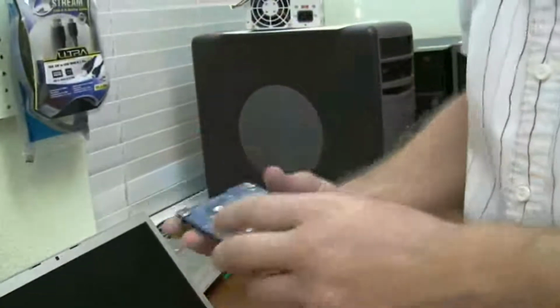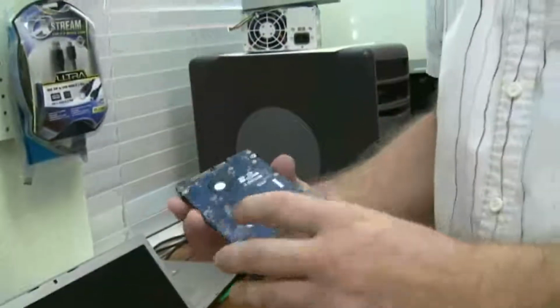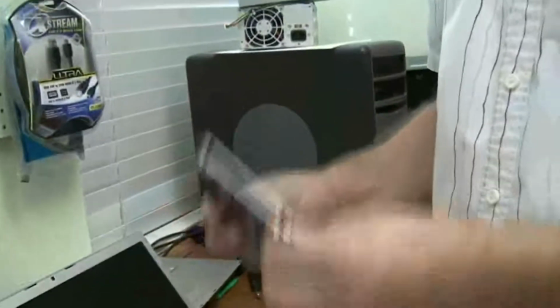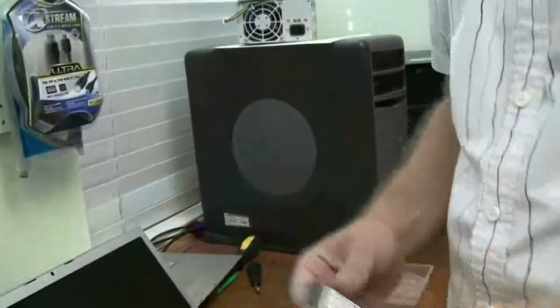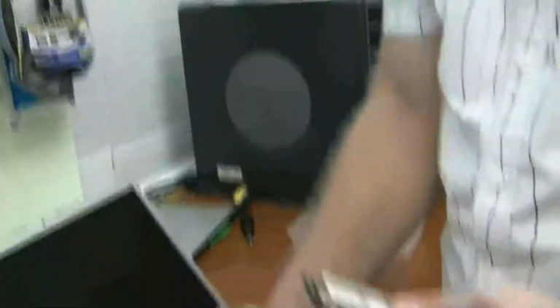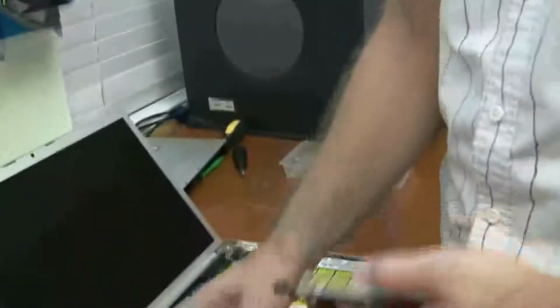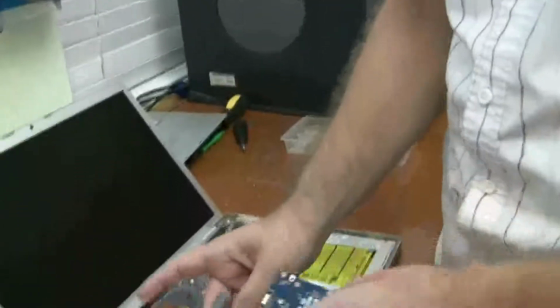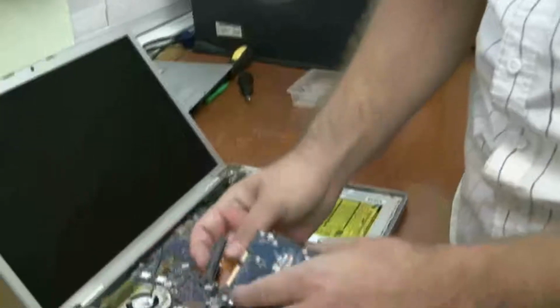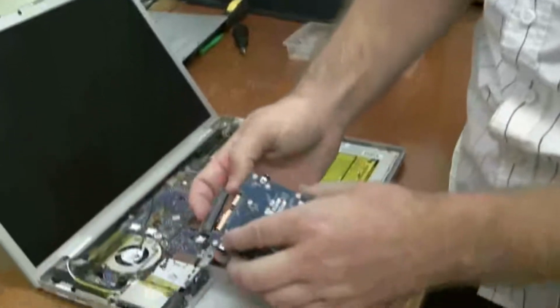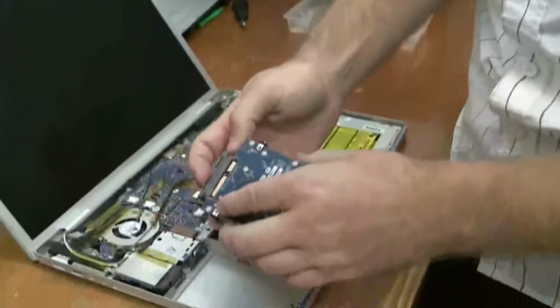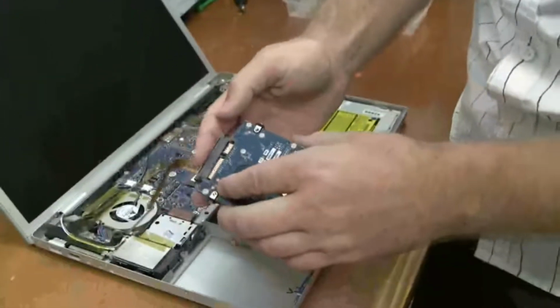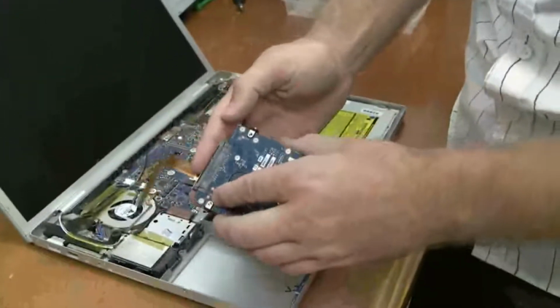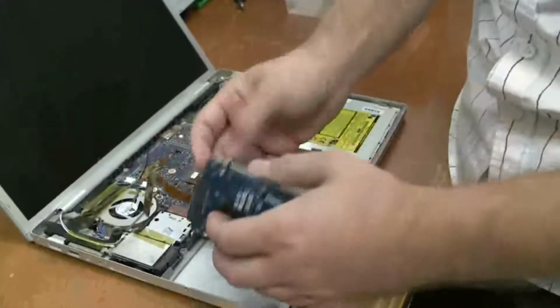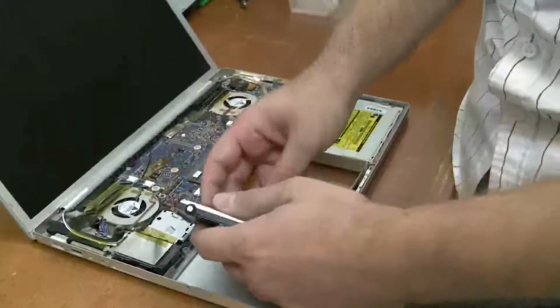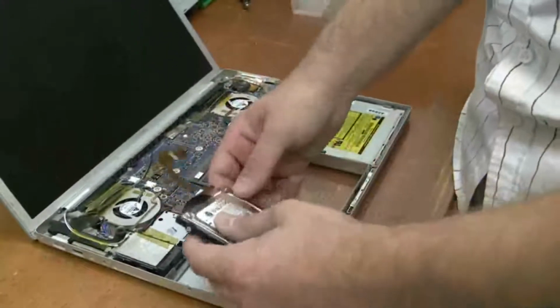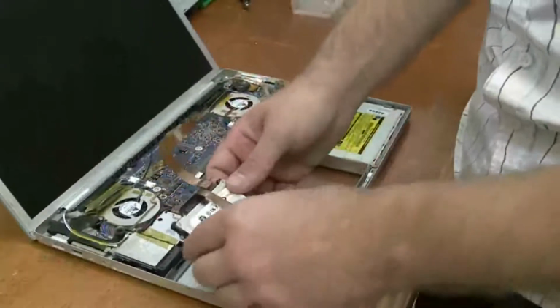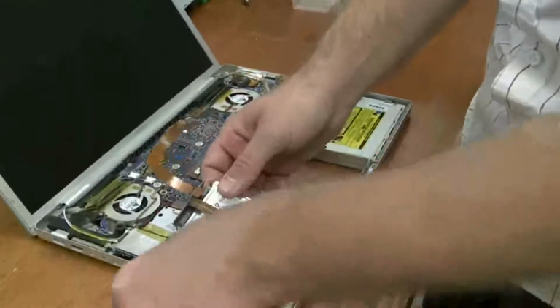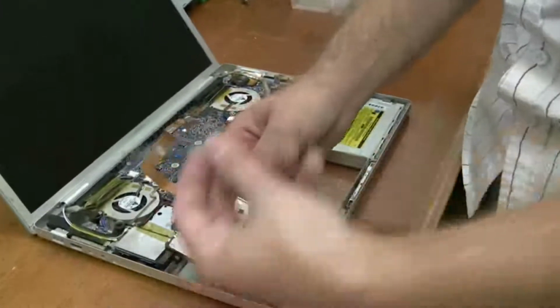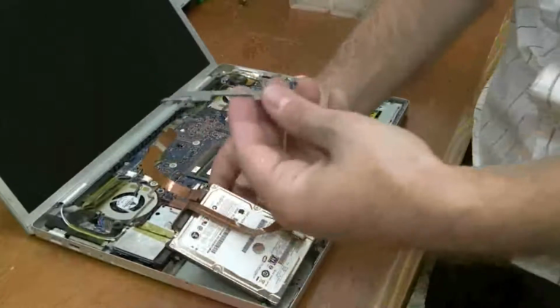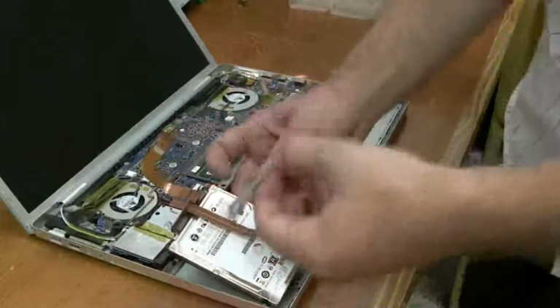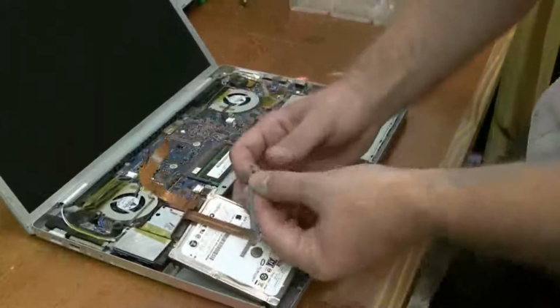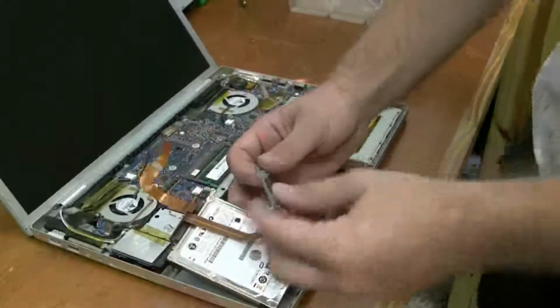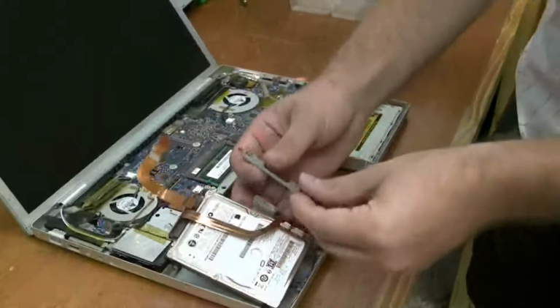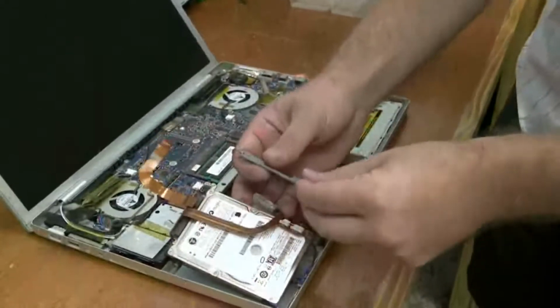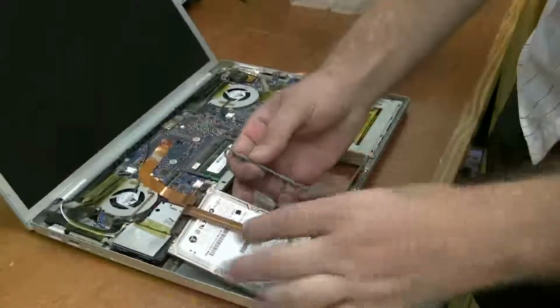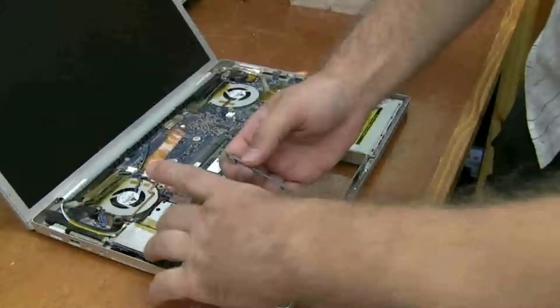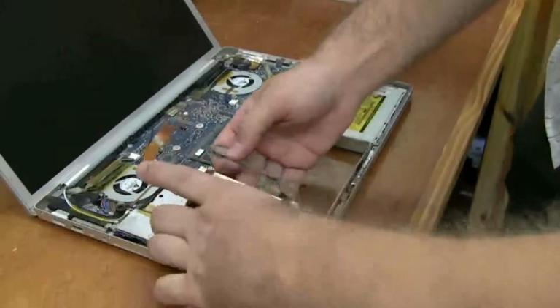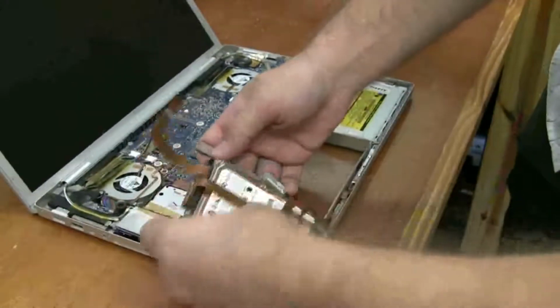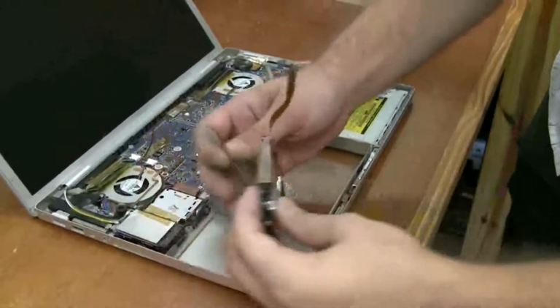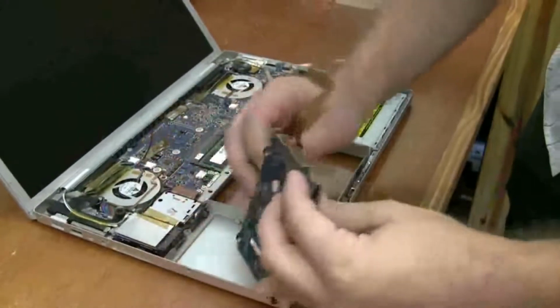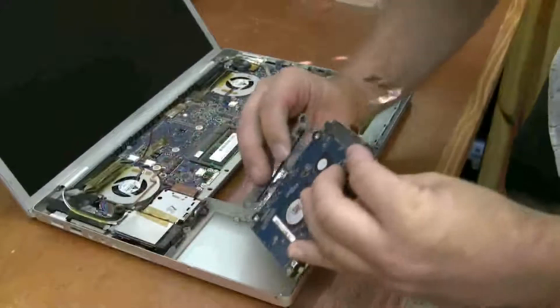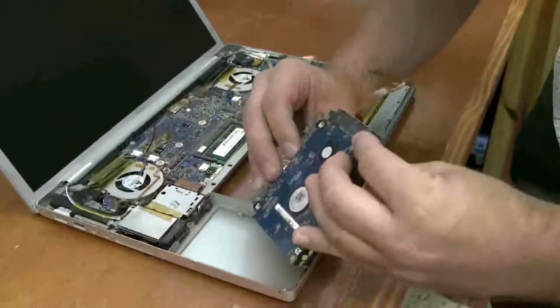Okay, so once you've transferred it to the new drive, just reverse the process. Put that in like that, put that in like that, put that in like that — it slips over here.